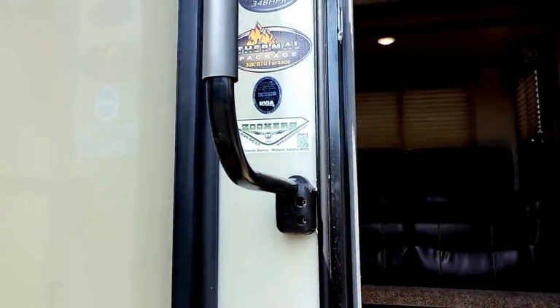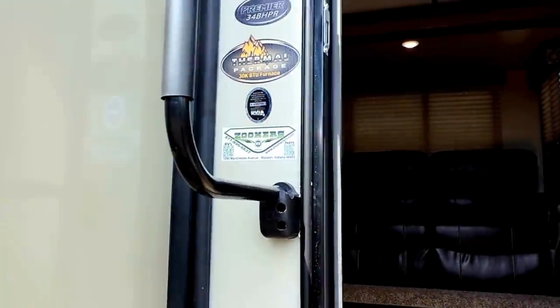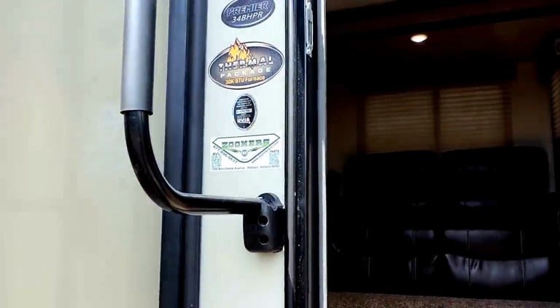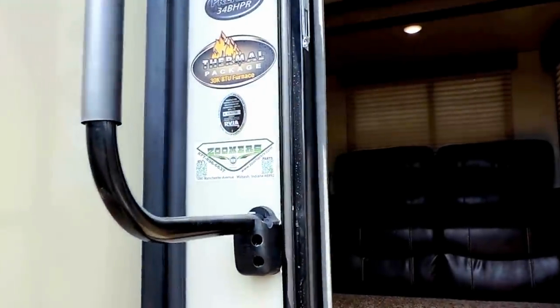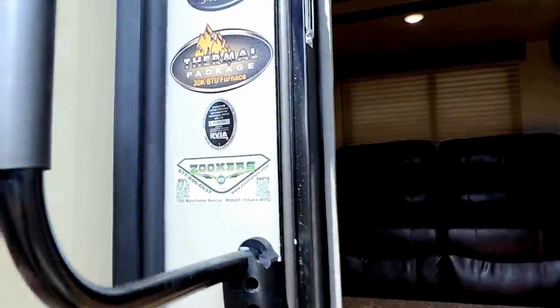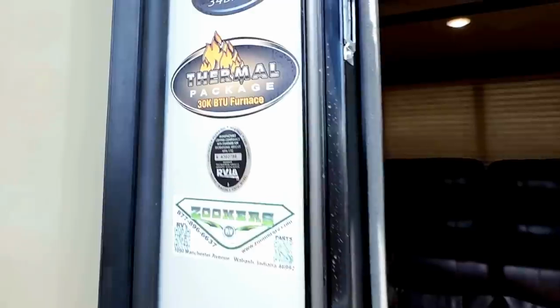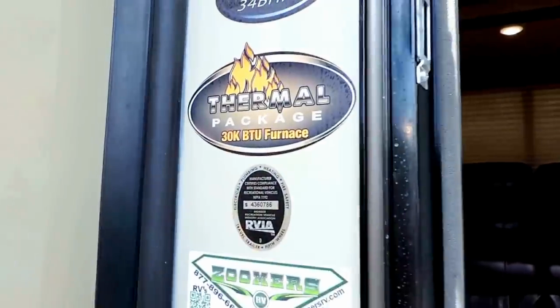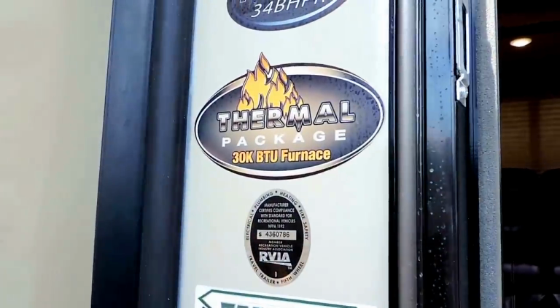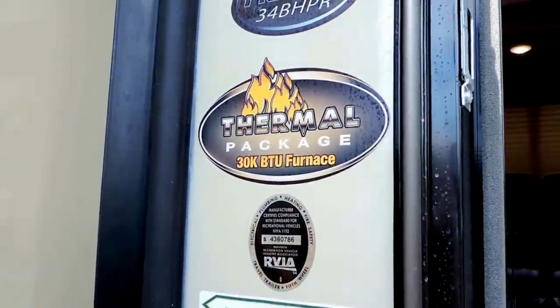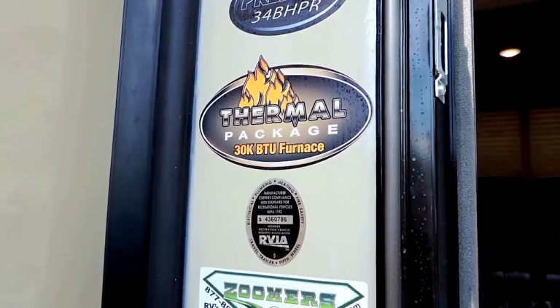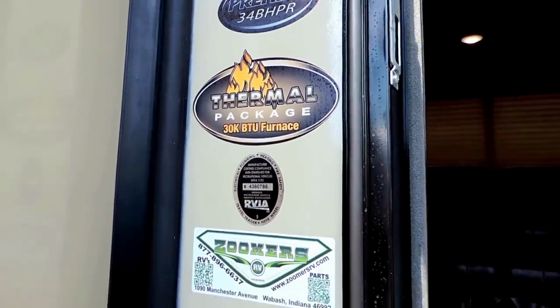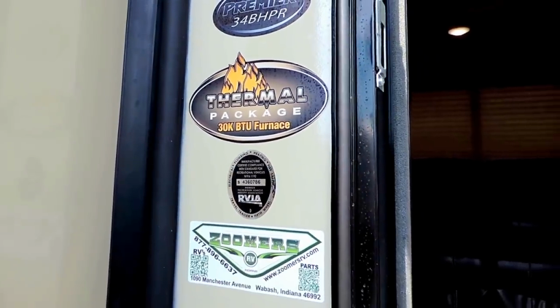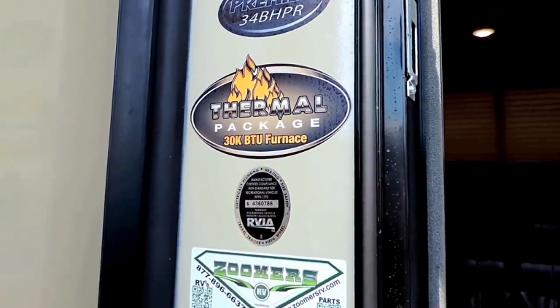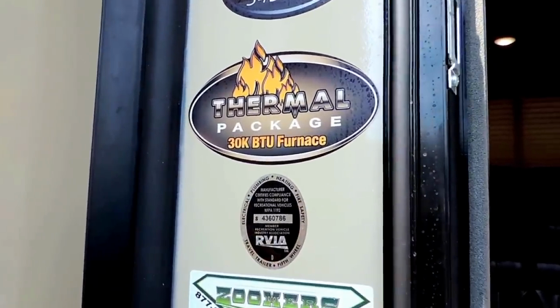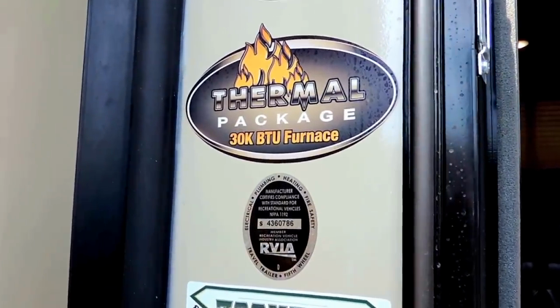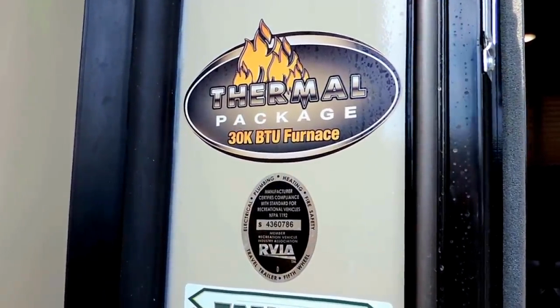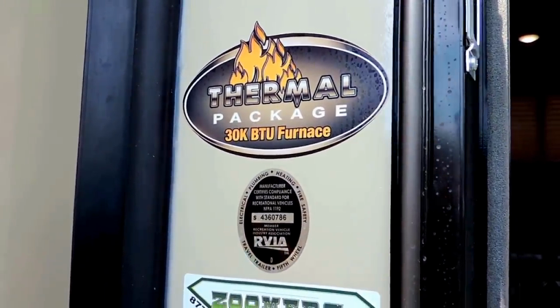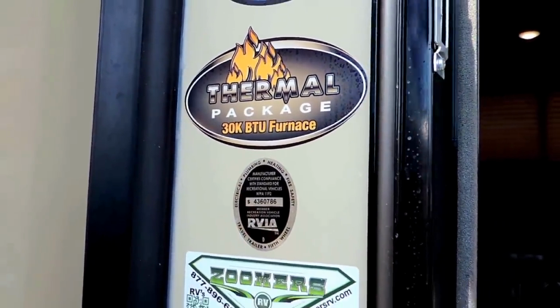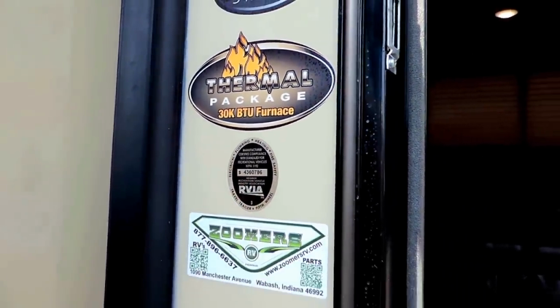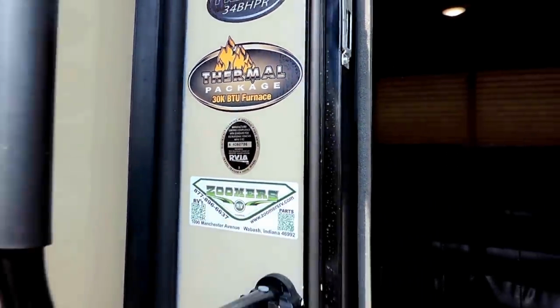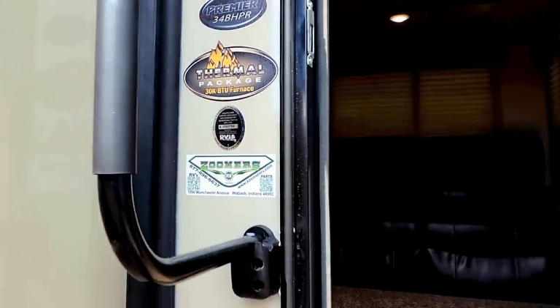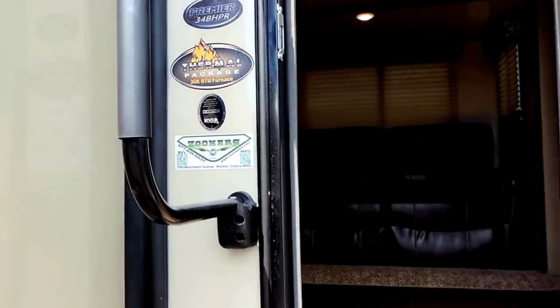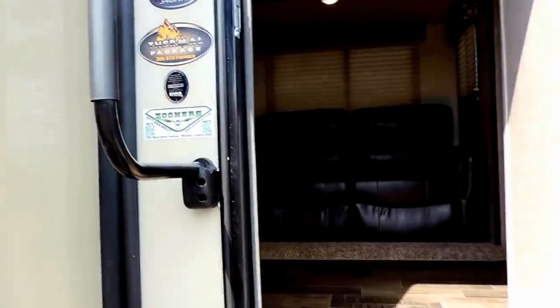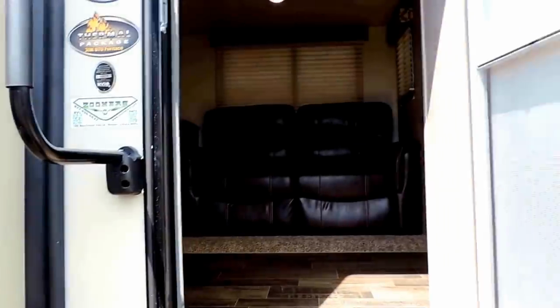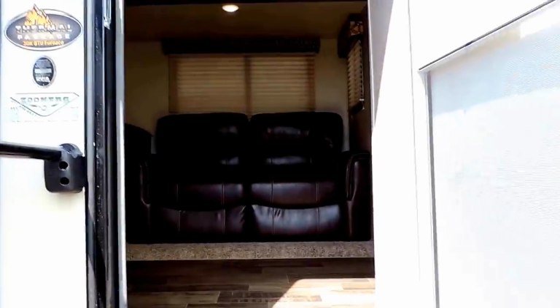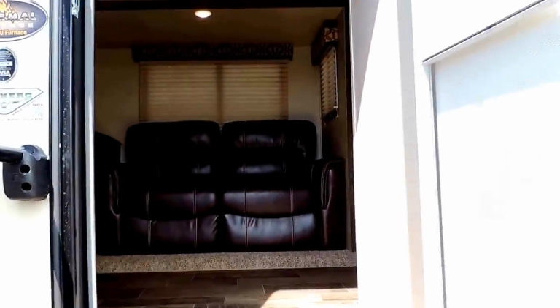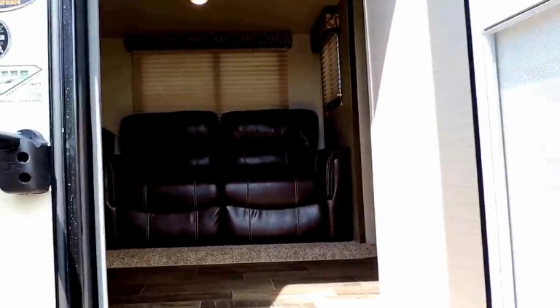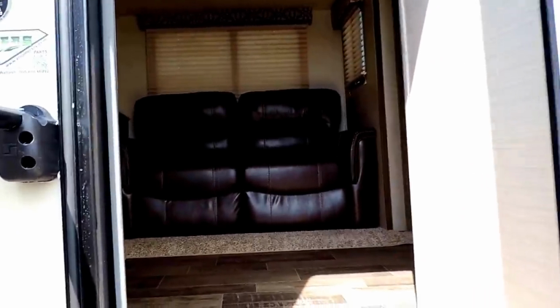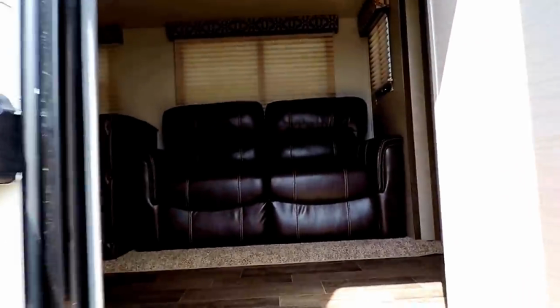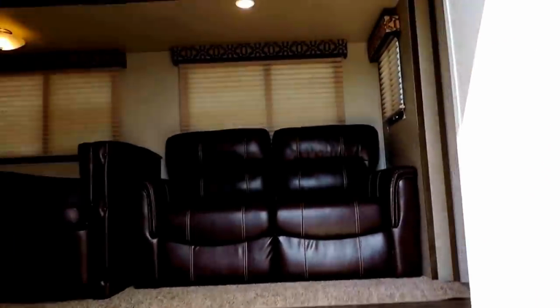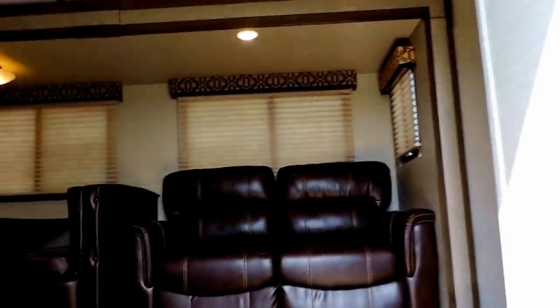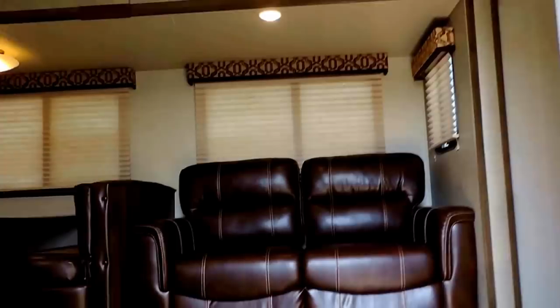This unit does have the thermal package, which basically means it's got the 30,000 BTU furnace and the enclosed underbelly. It's a heated and enclosed underbelly.